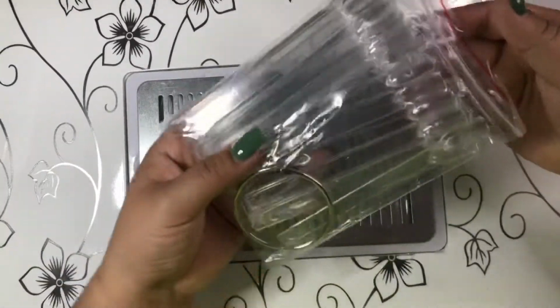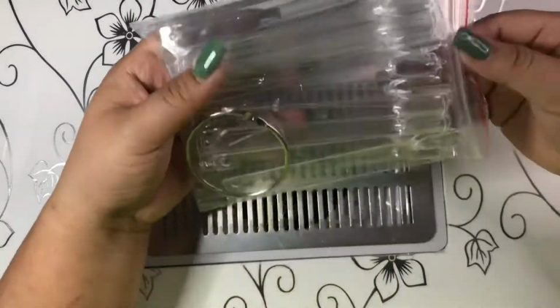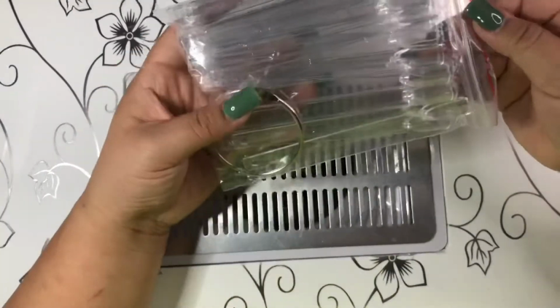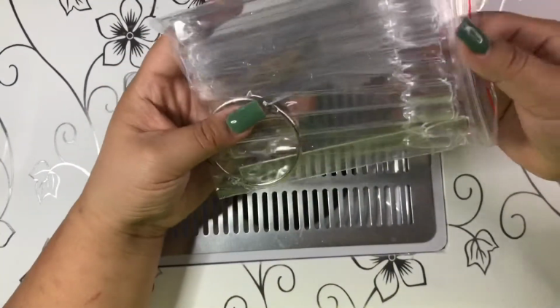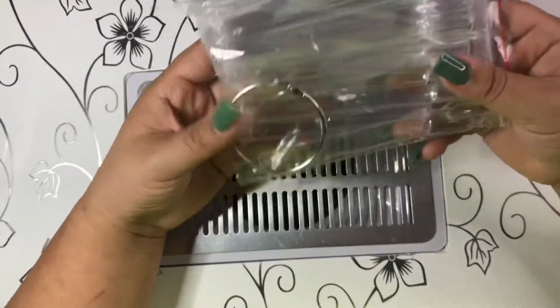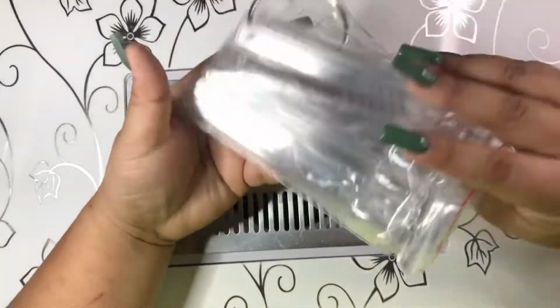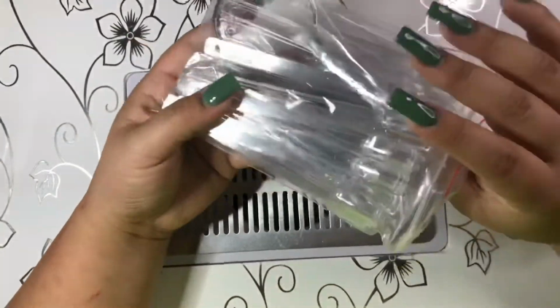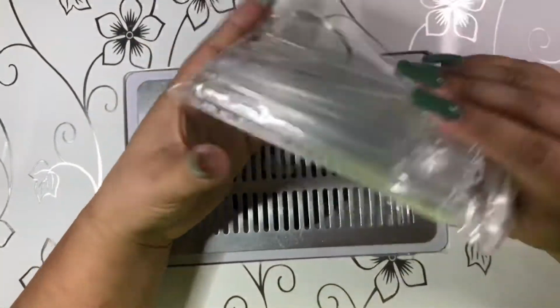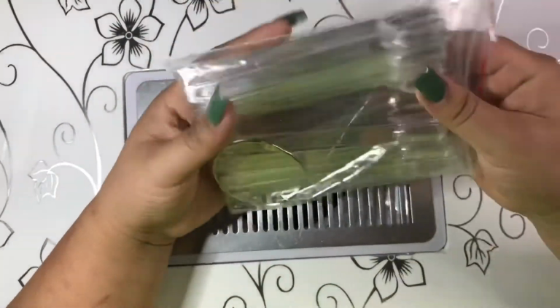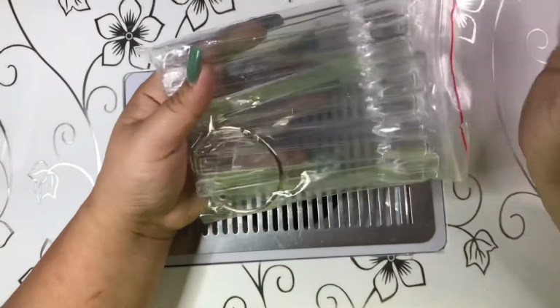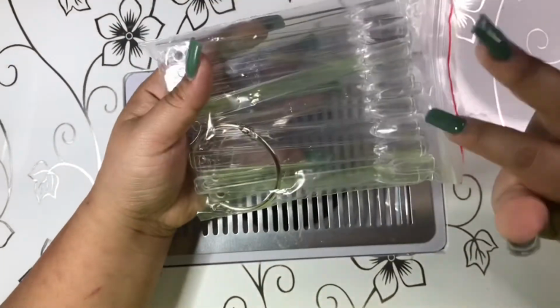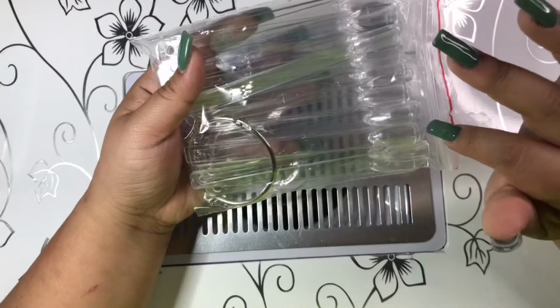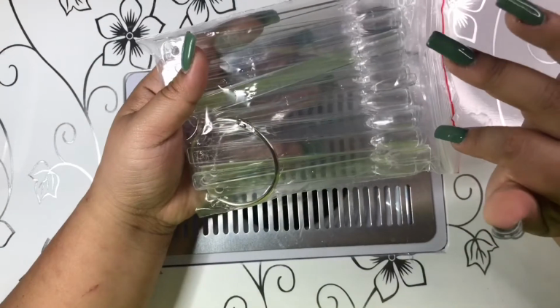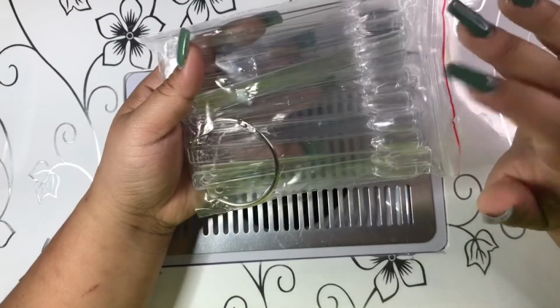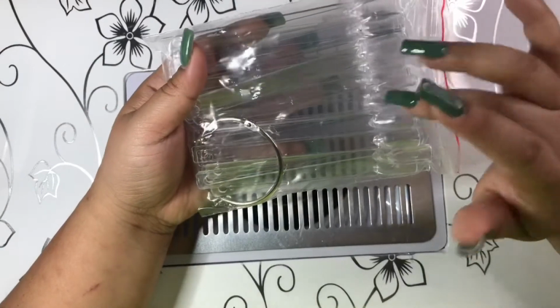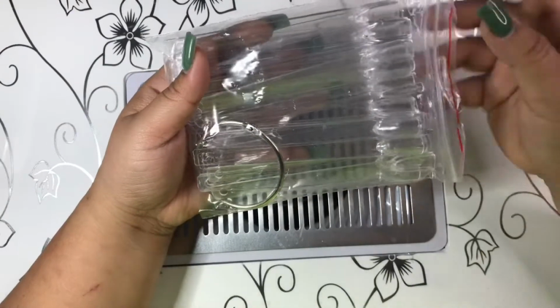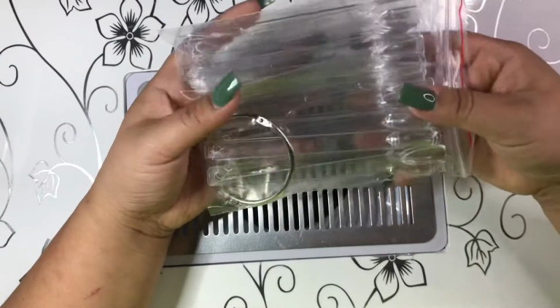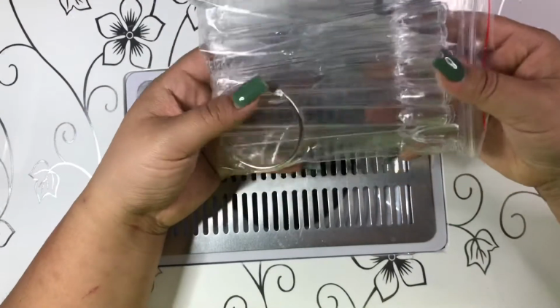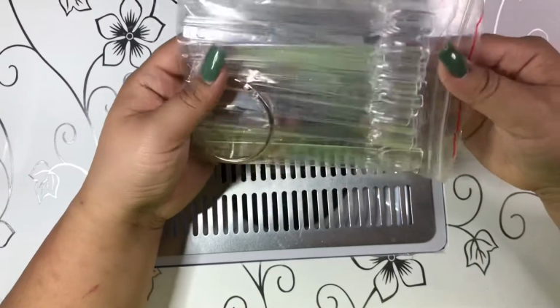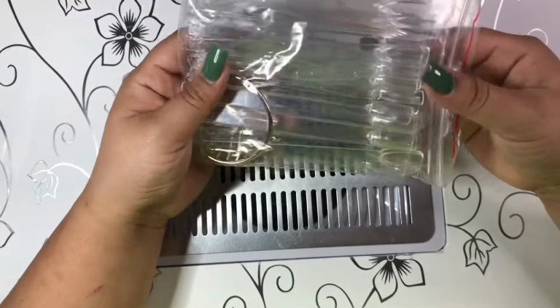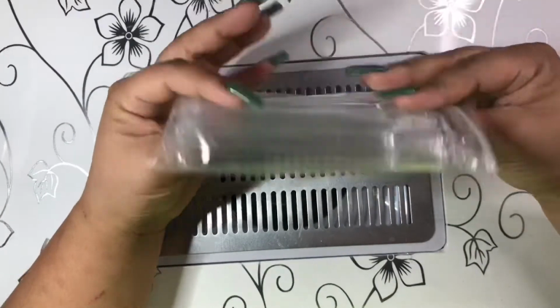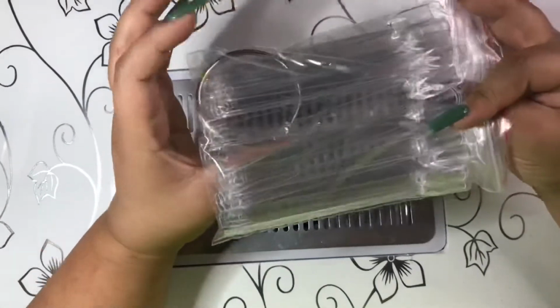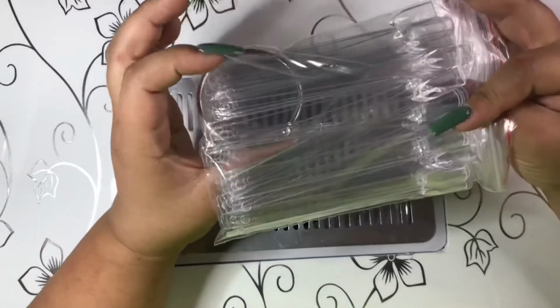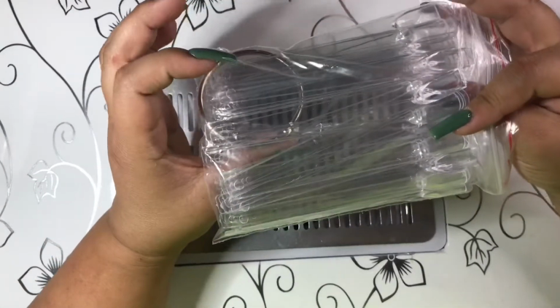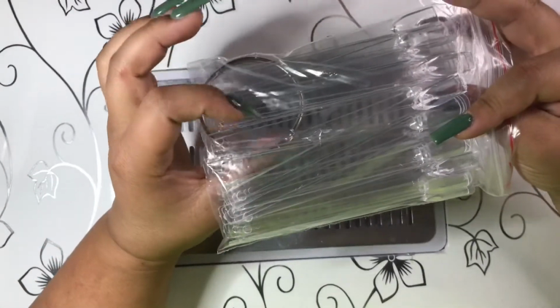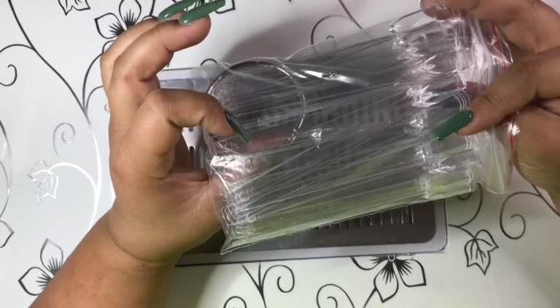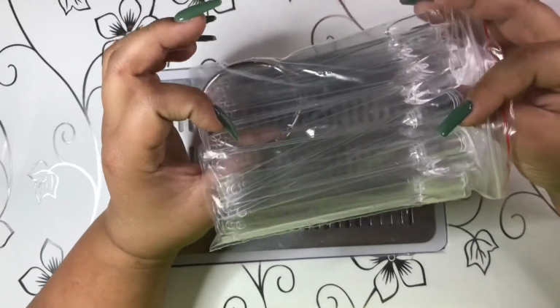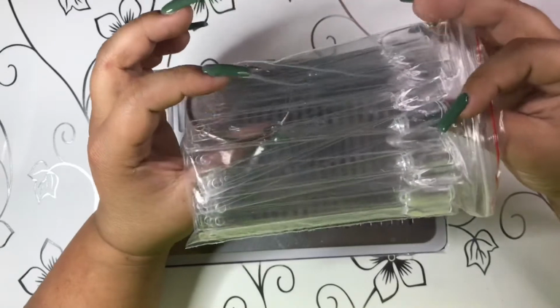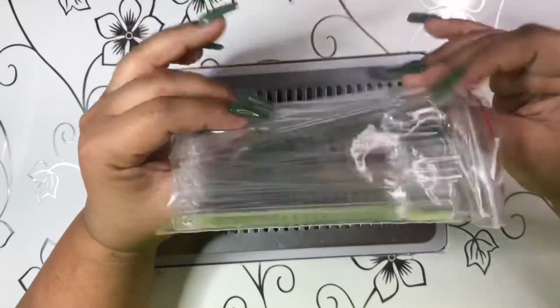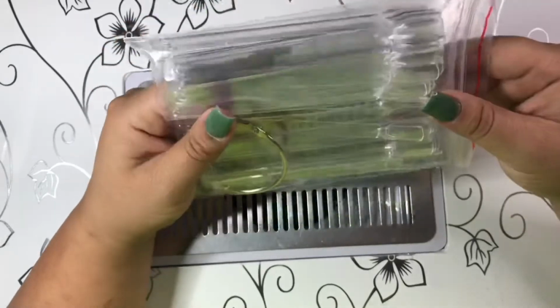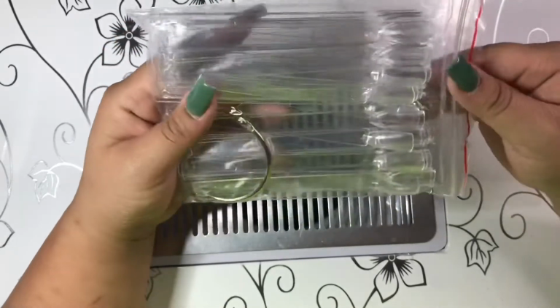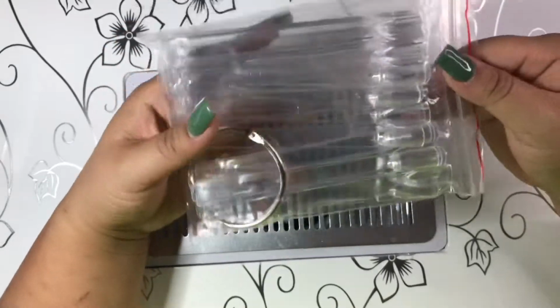The next thing I got are these swatch sticks — I ran out of mine so I grabbed another pack. I think it comes with 50 or 100 swatch sticks.